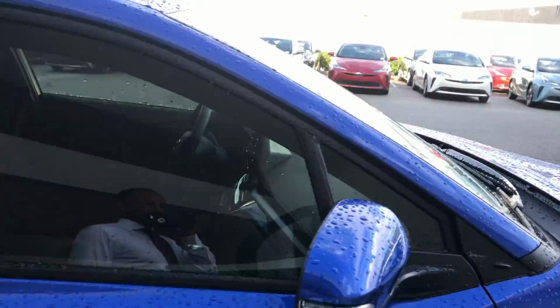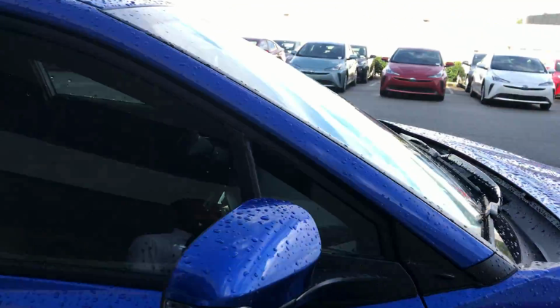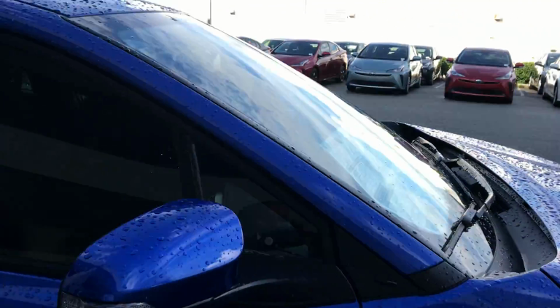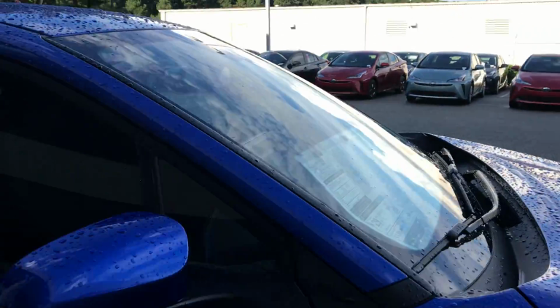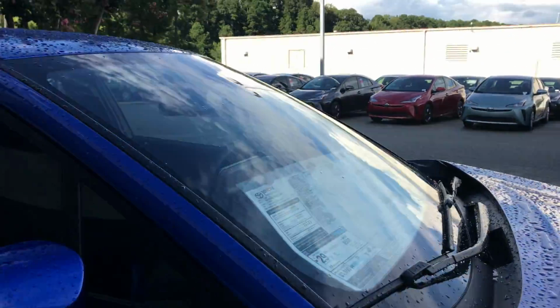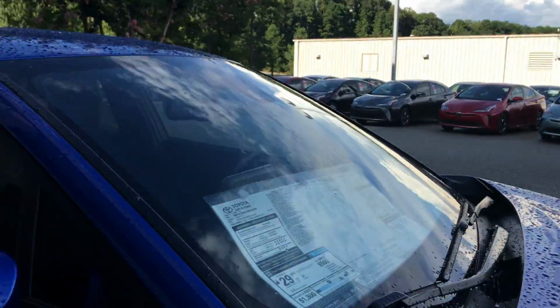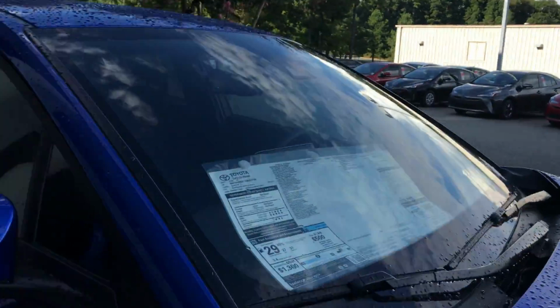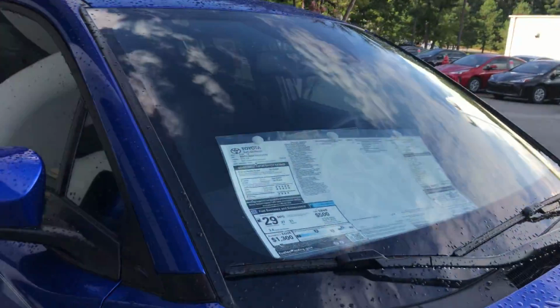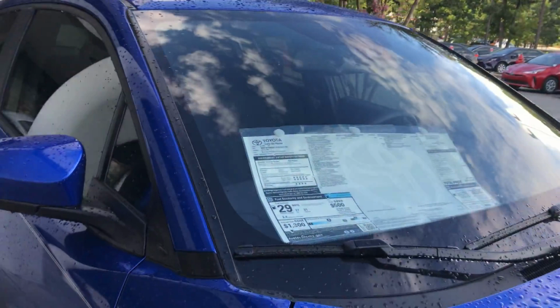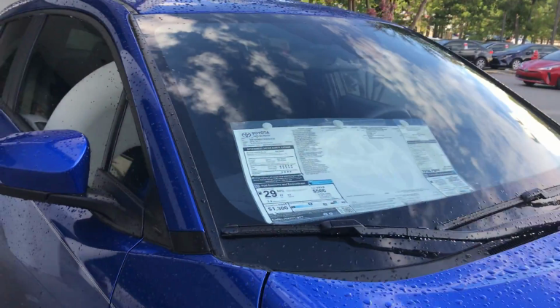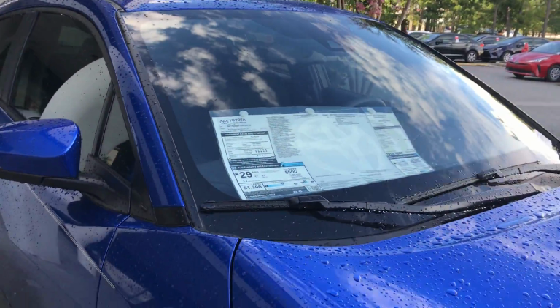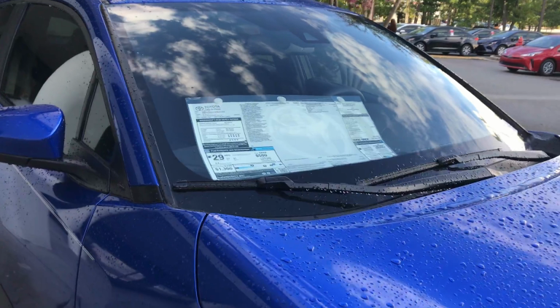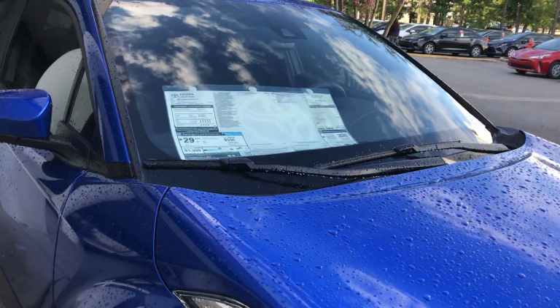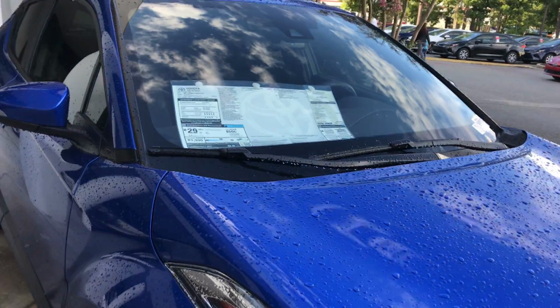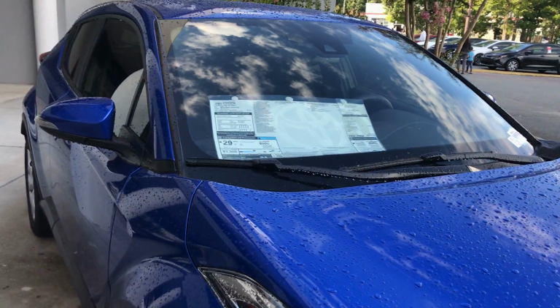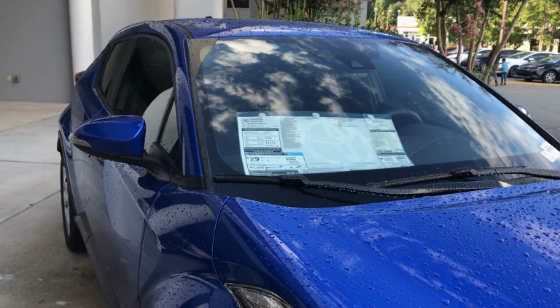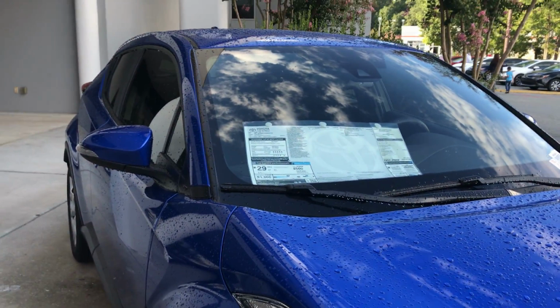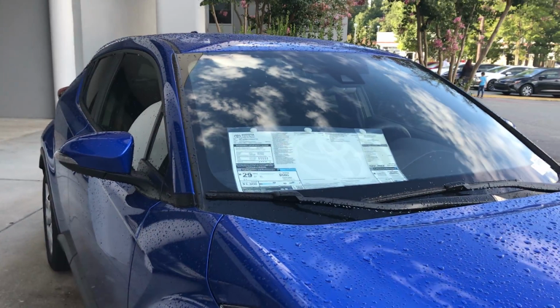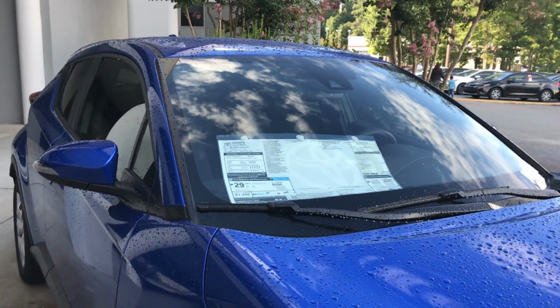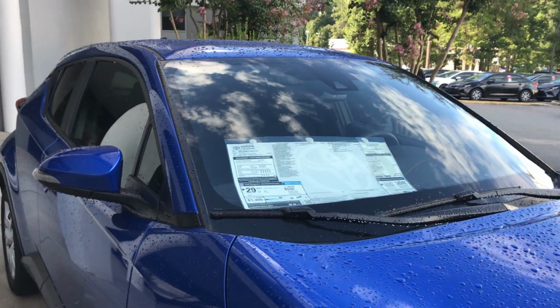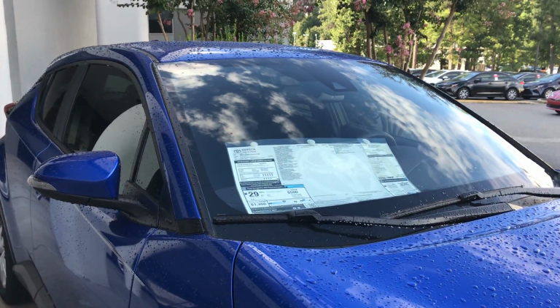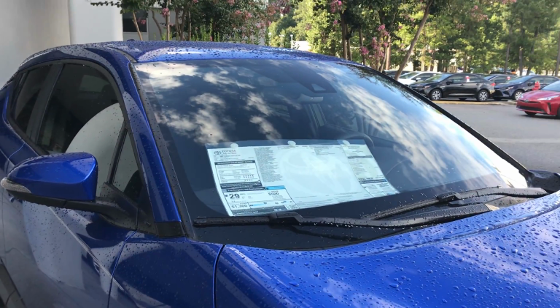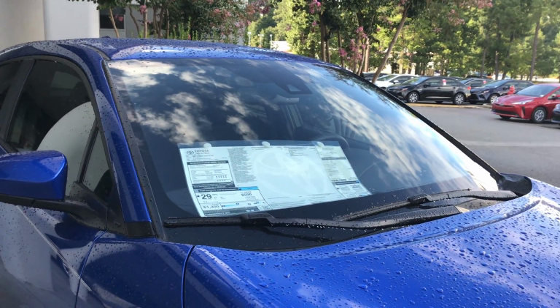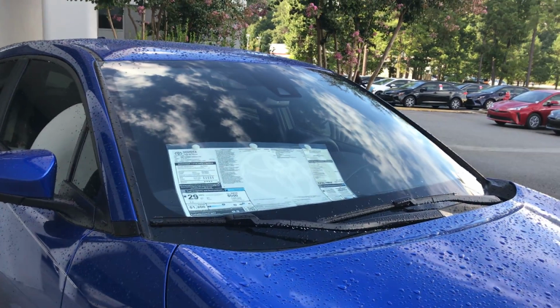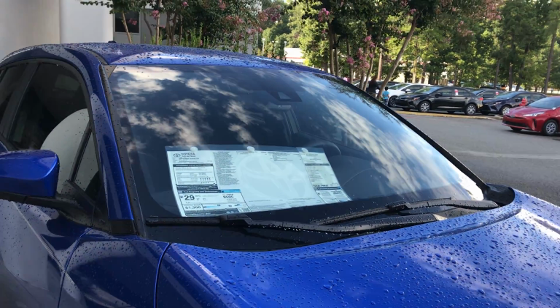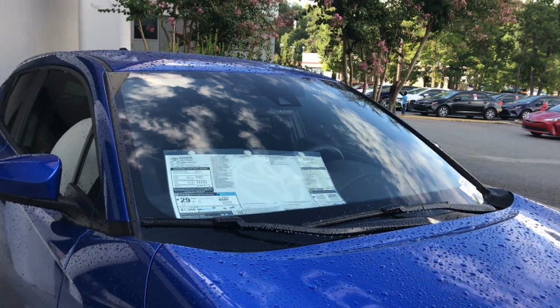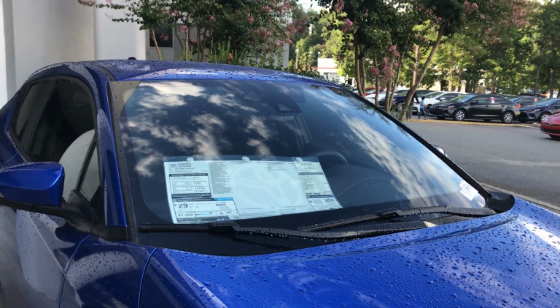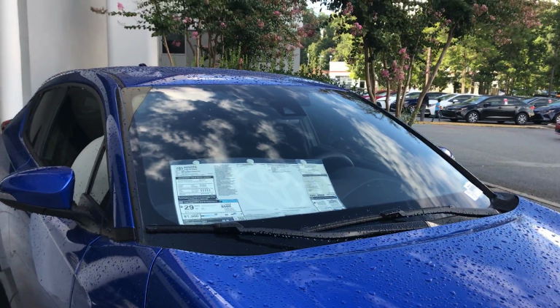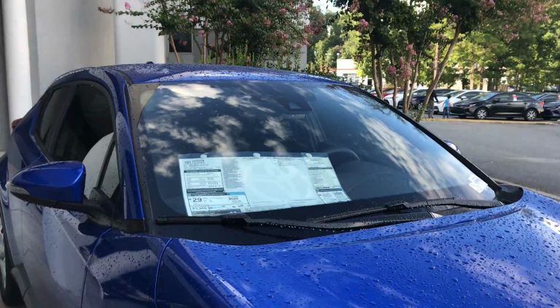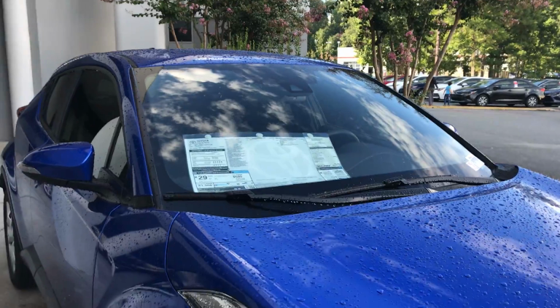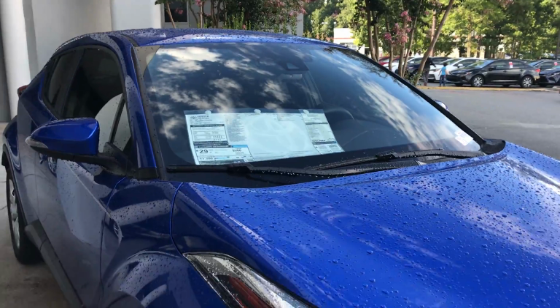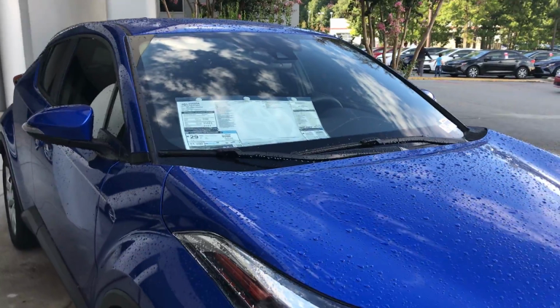This also comes with the Toyota Safety Sense features: pre-collision system, lane departure alert, radar cruise control, and automatic high beams. You have all of this on this vehicle.